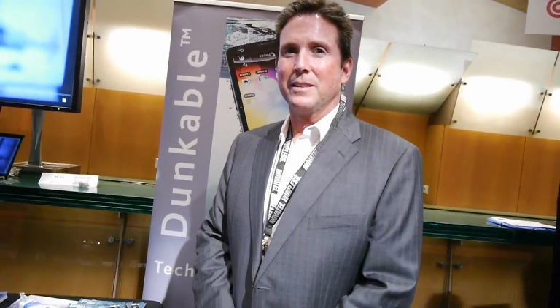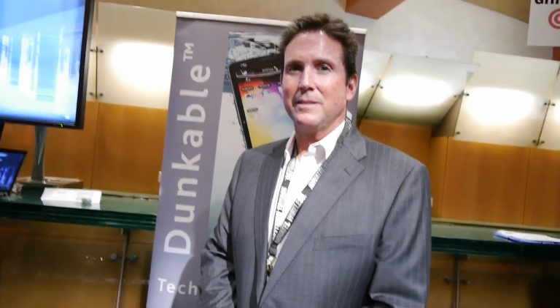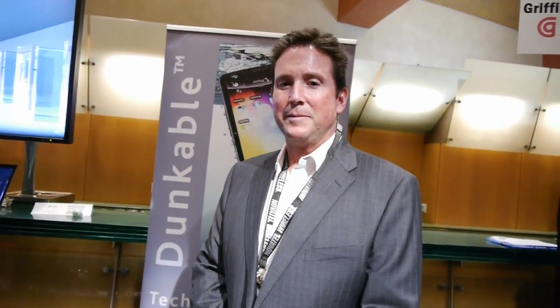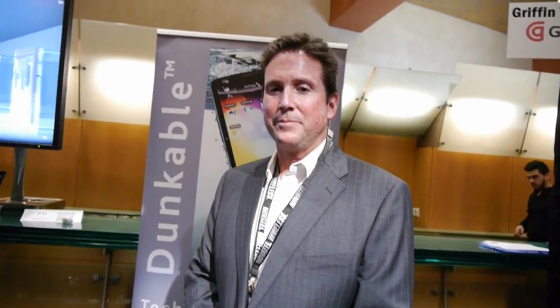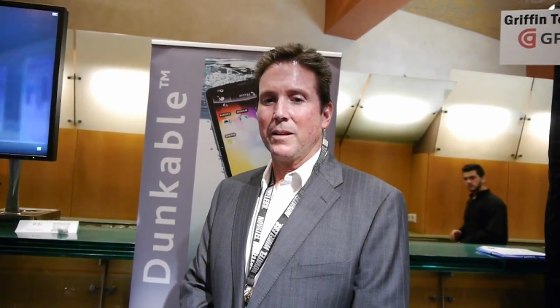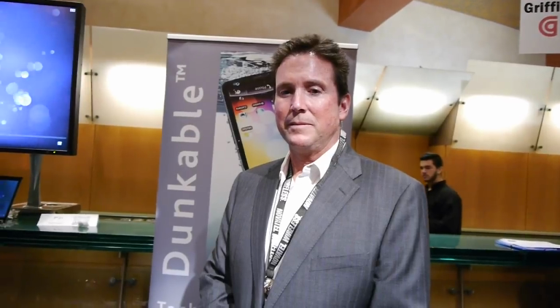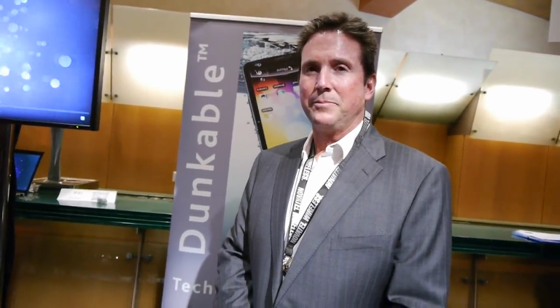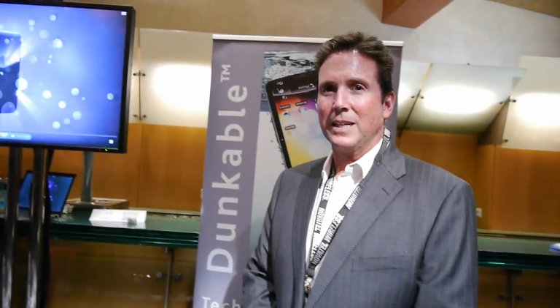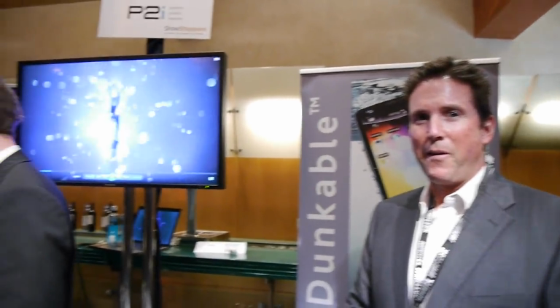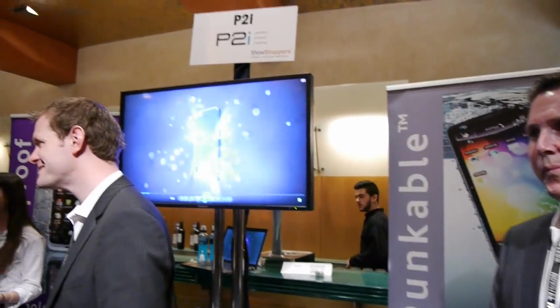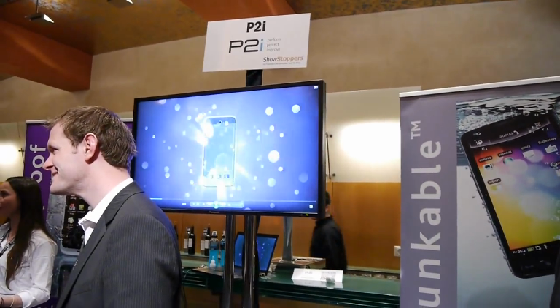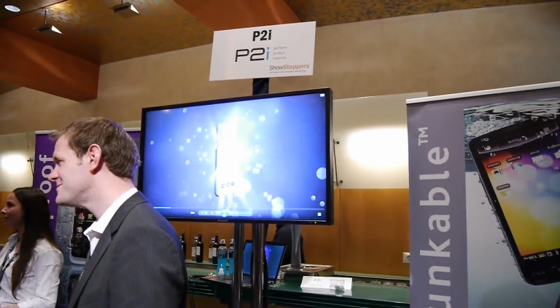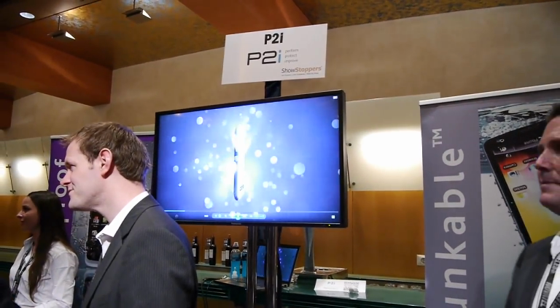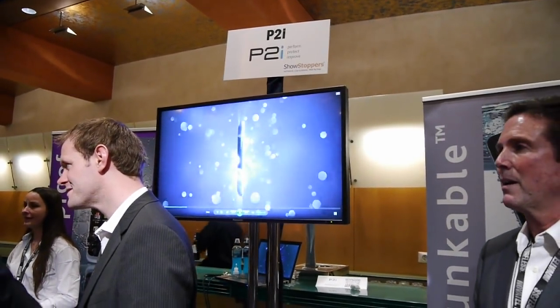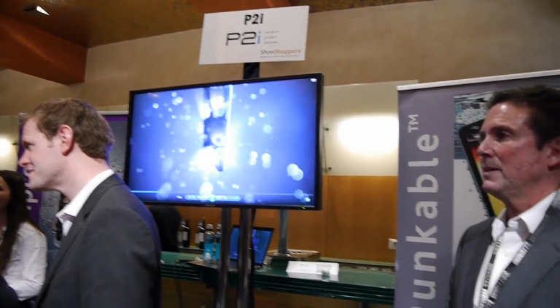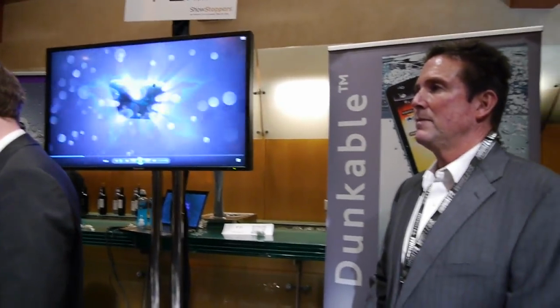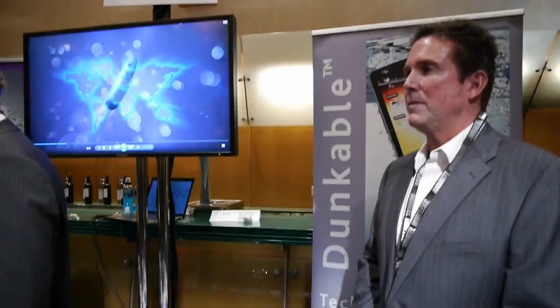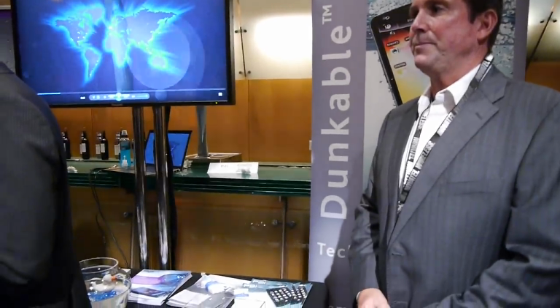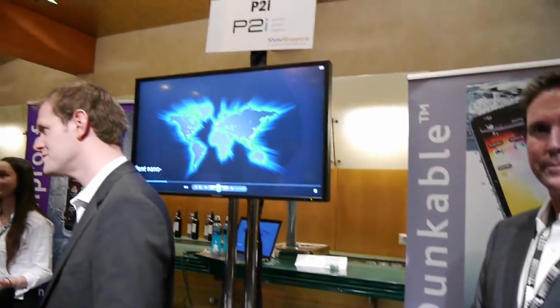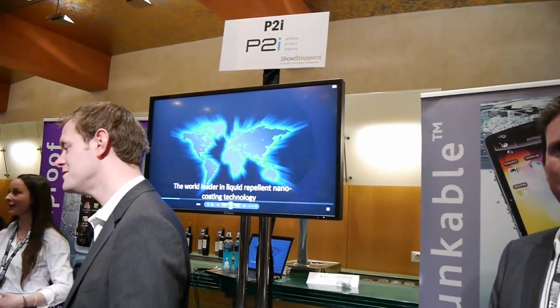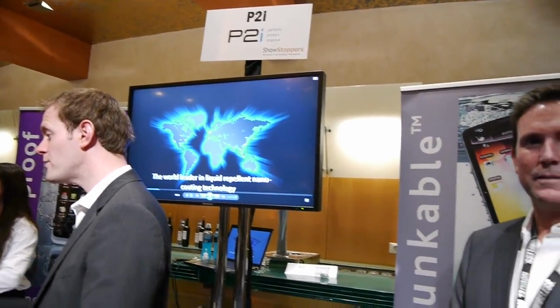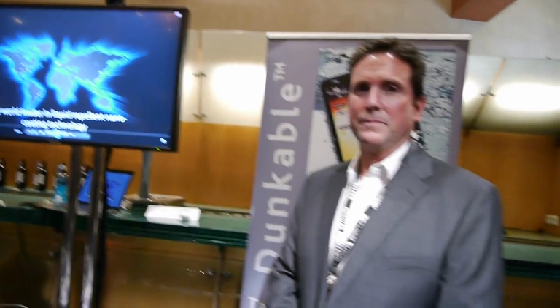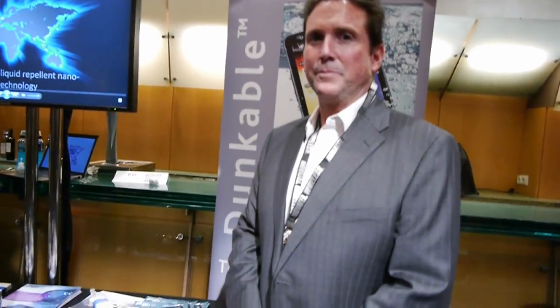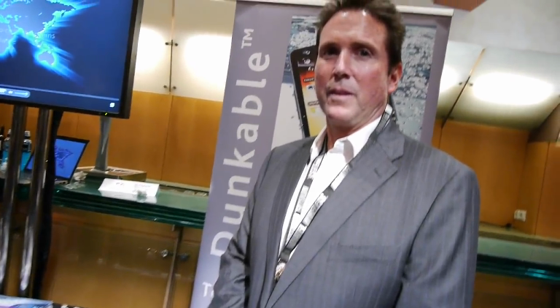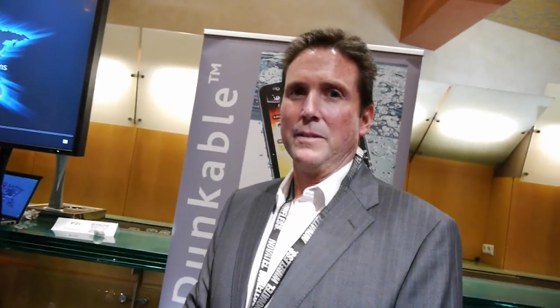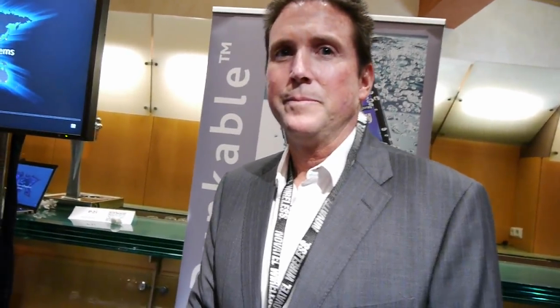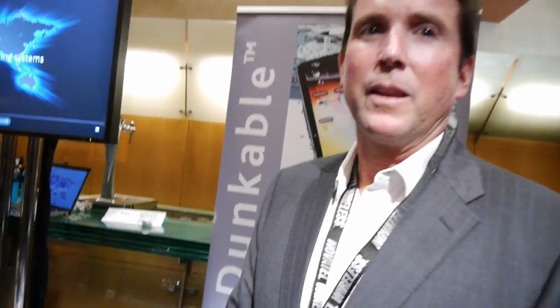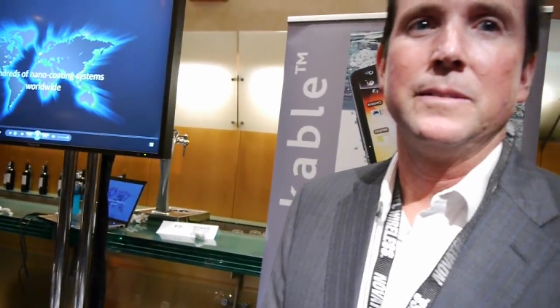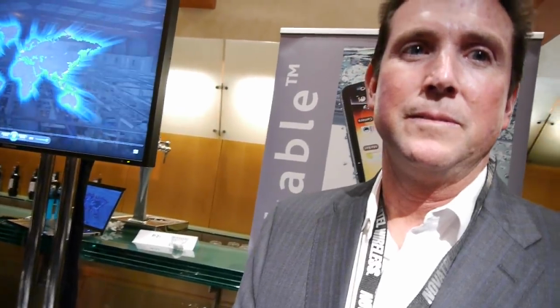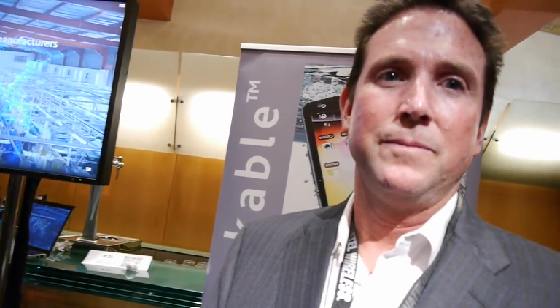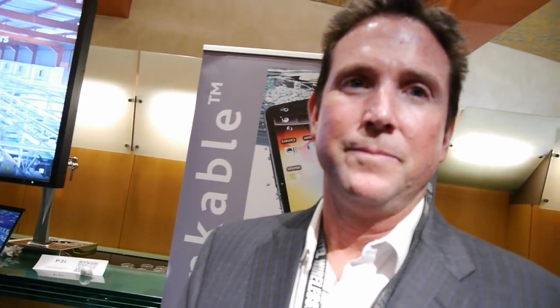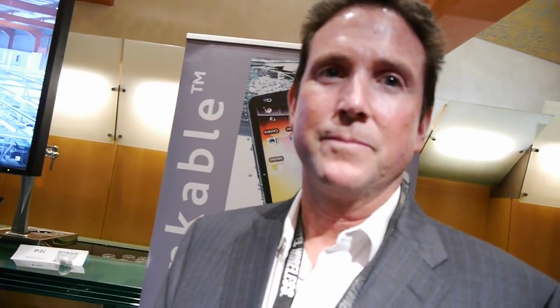Hey guys, this is Ray from Phone Arena and we are here at Showstoppers at MWC 2013 at the booth of P2i. We have Eric here with us who is going to demonstrate the technology for us.